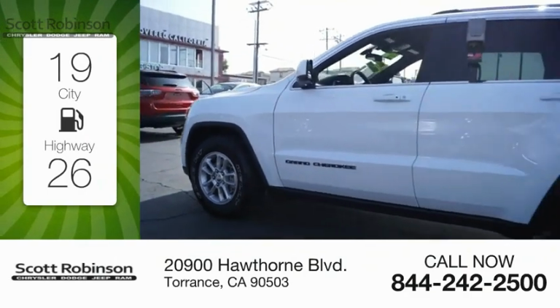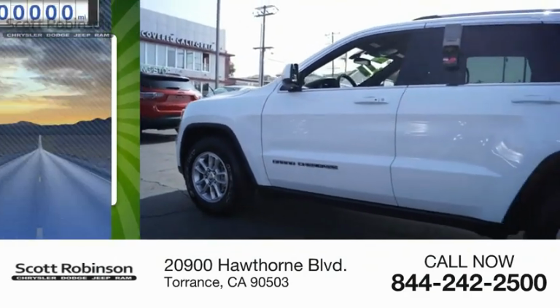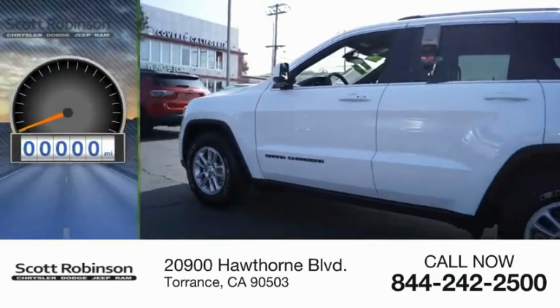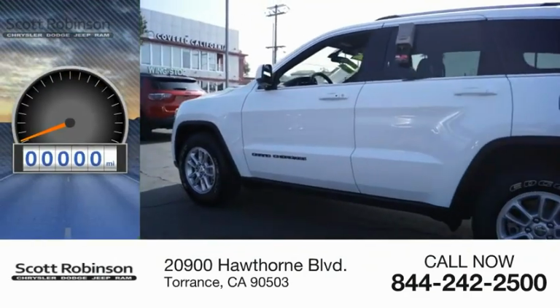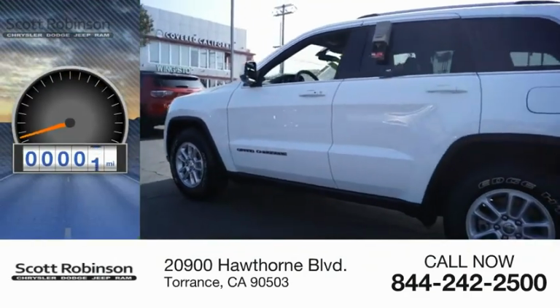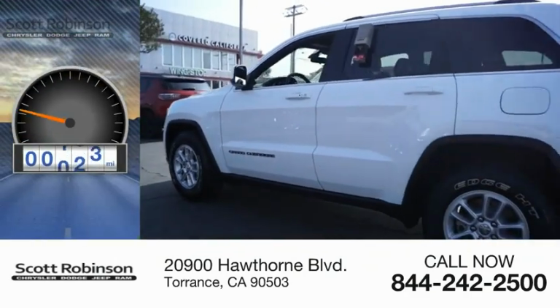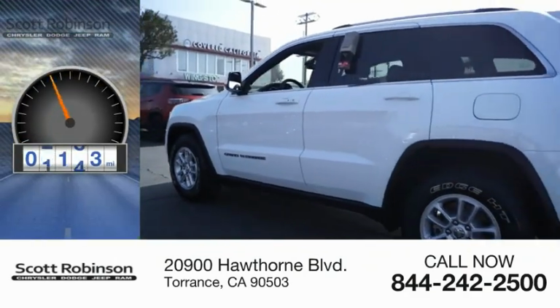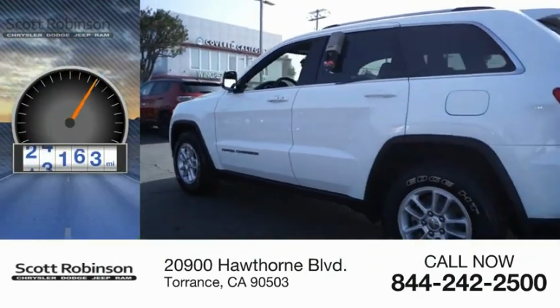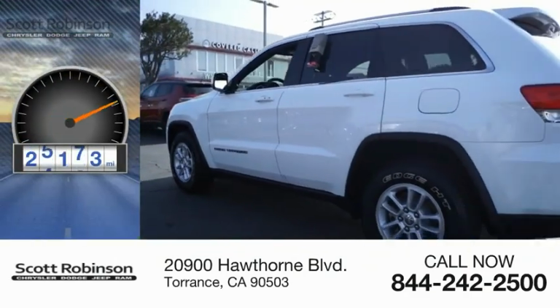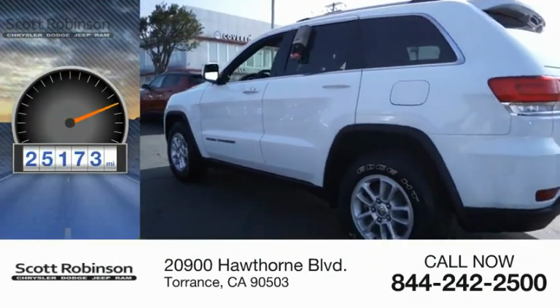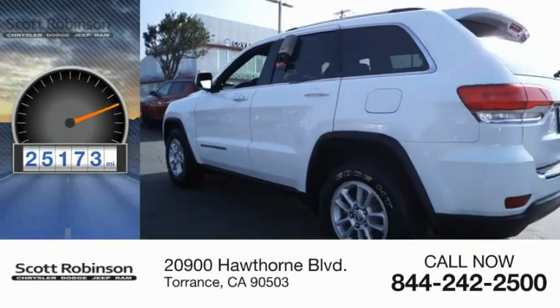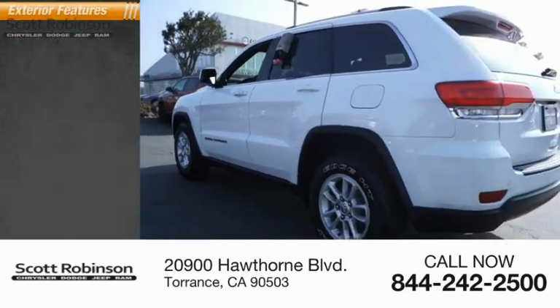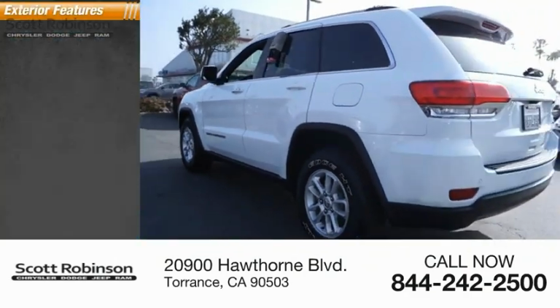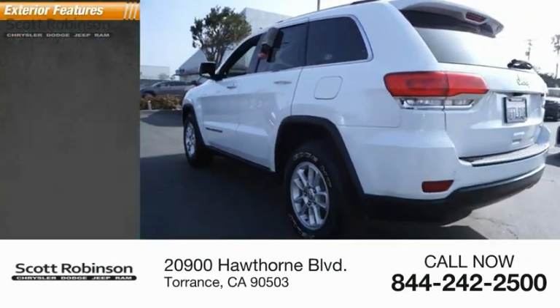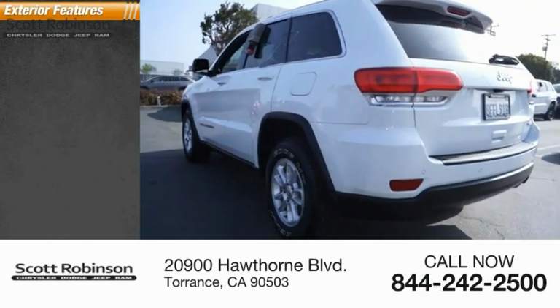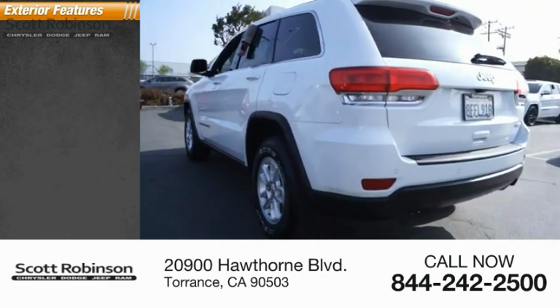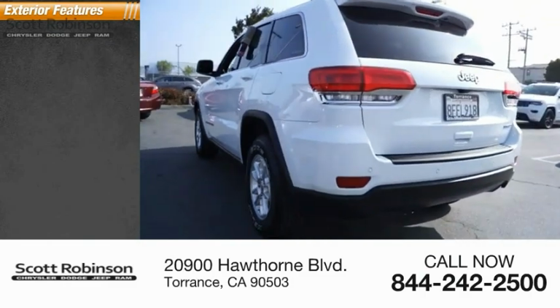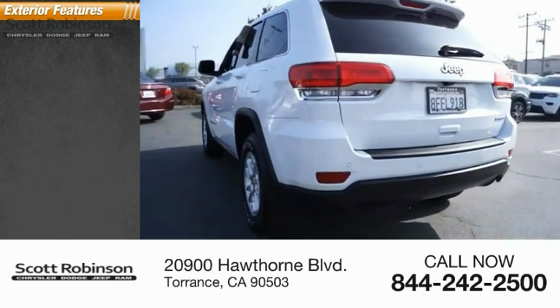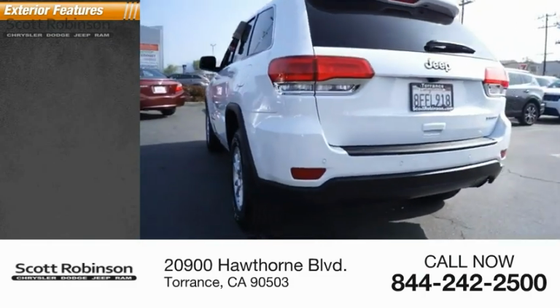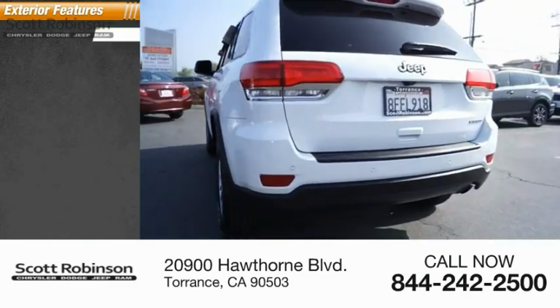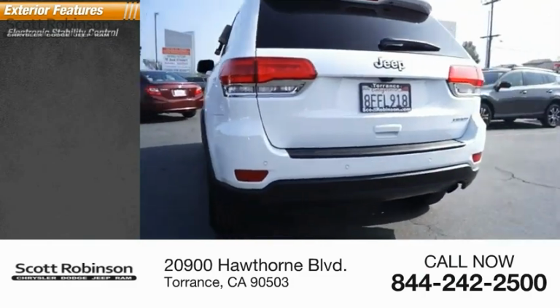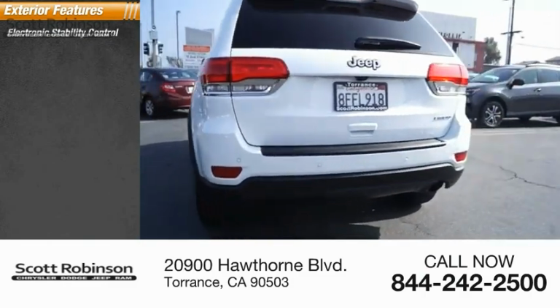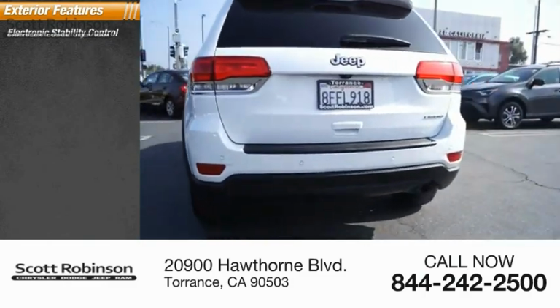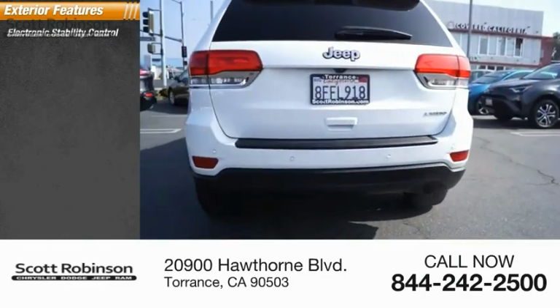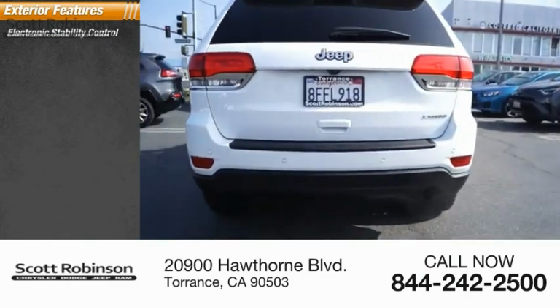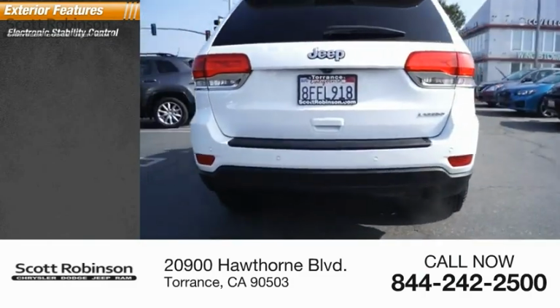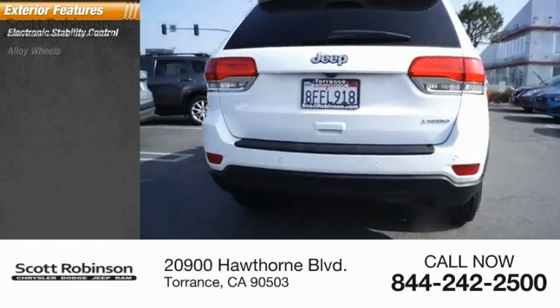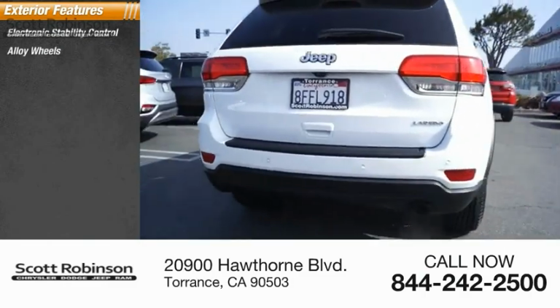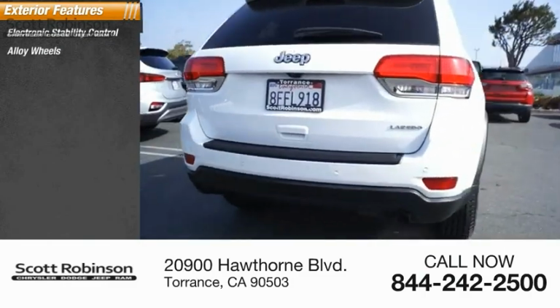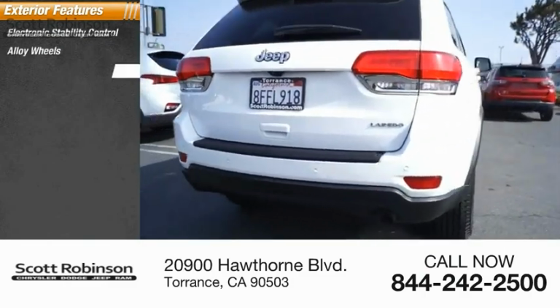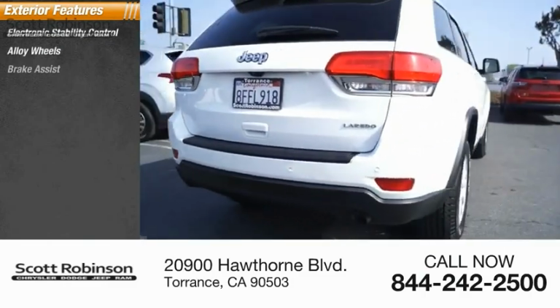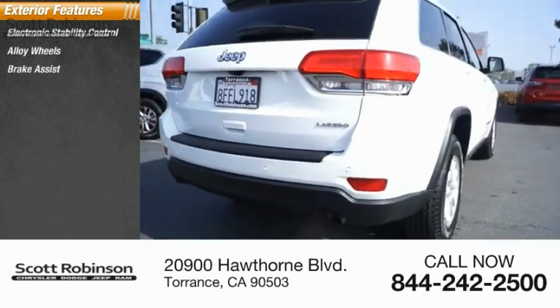This vehicle has less than 30,000 miles. Here are some of this vehicle's great options: electronic stability control, alloy wheels, and brake assist.